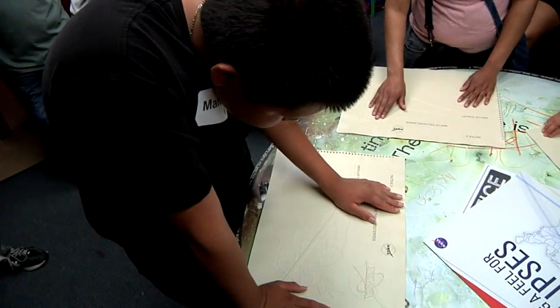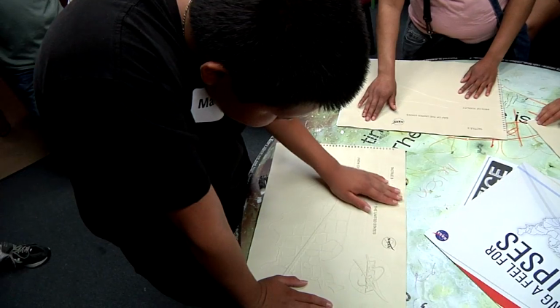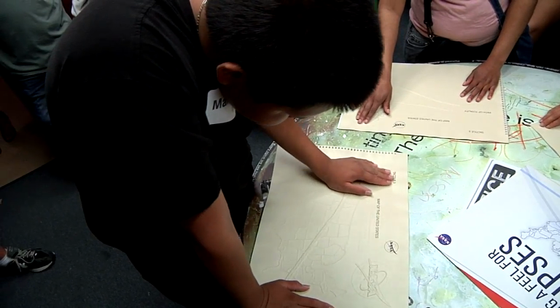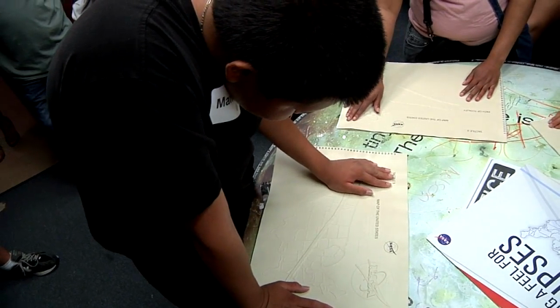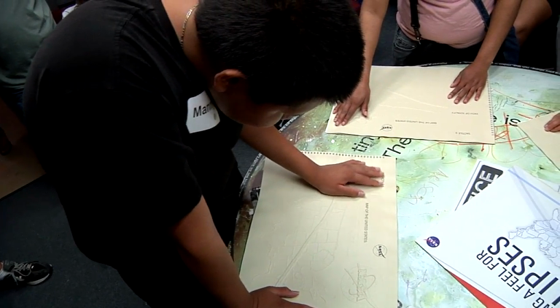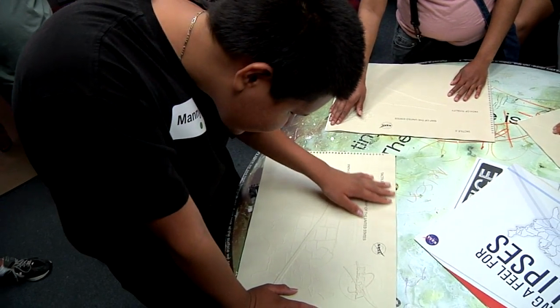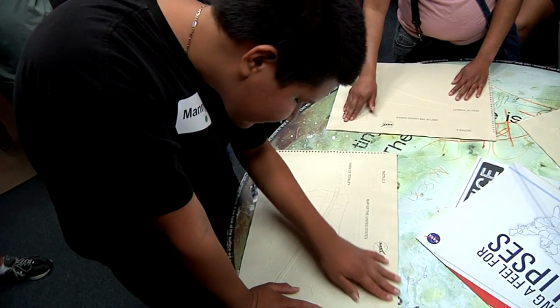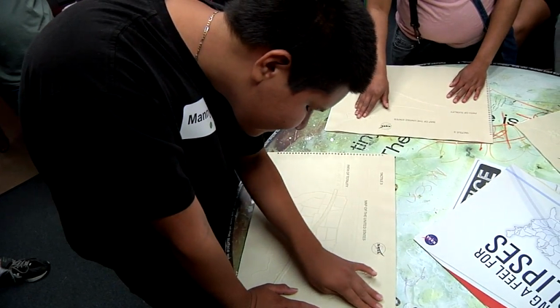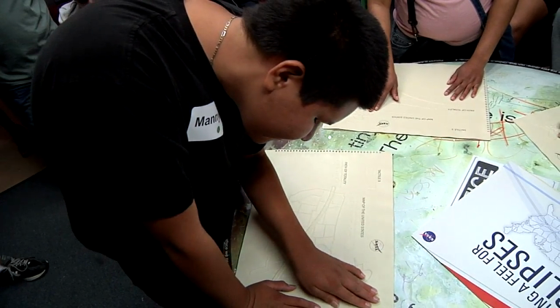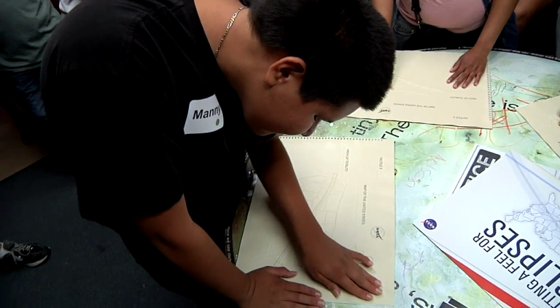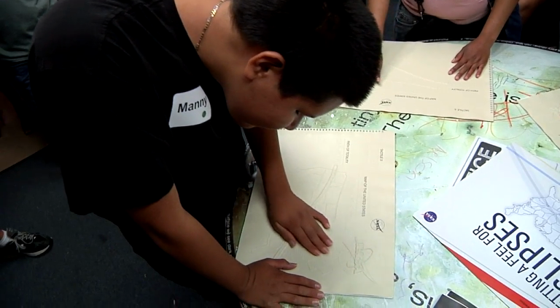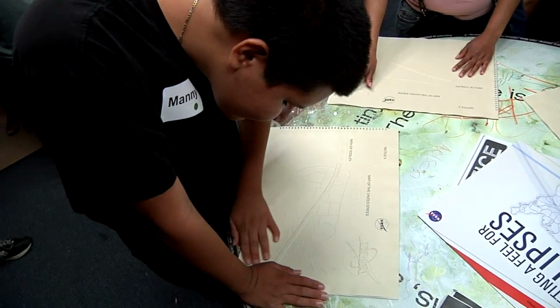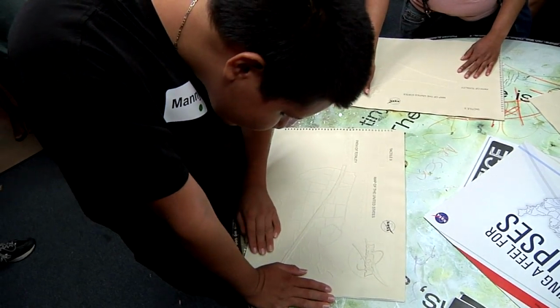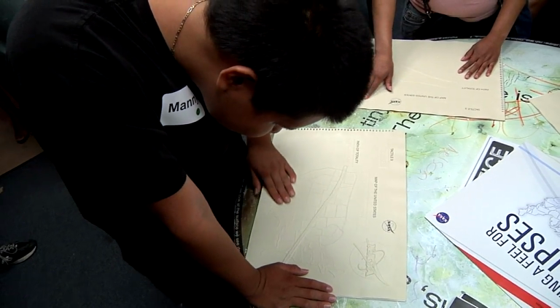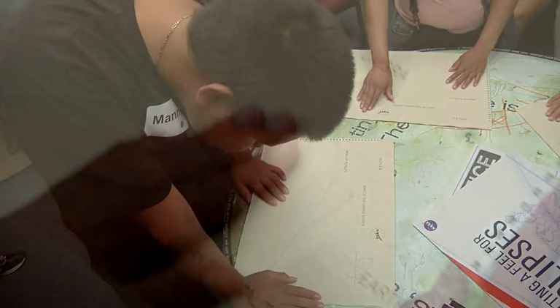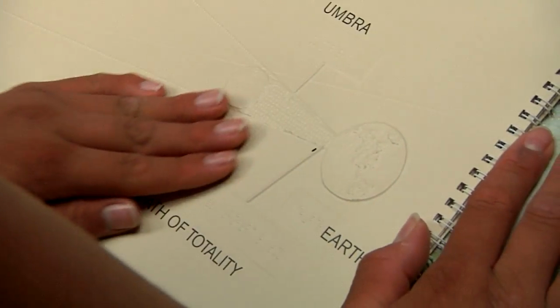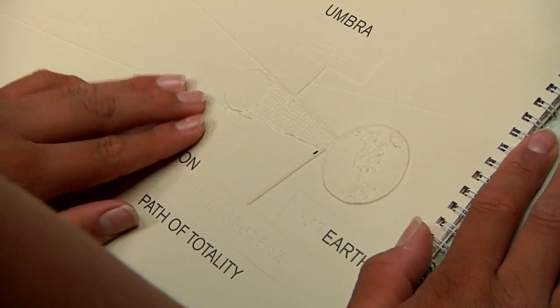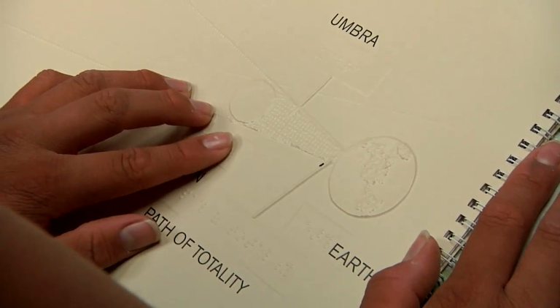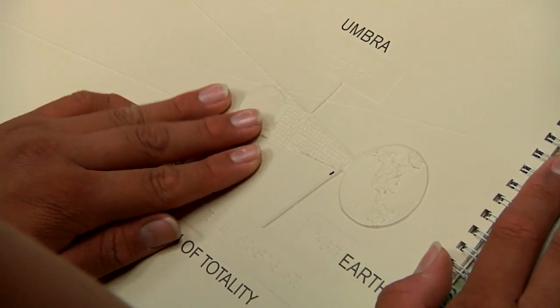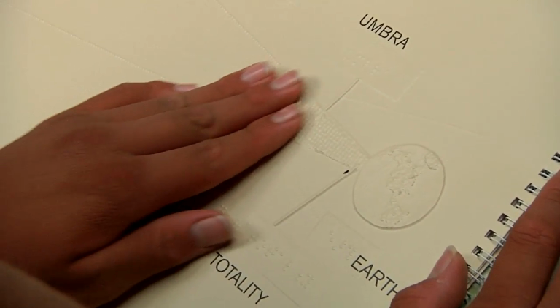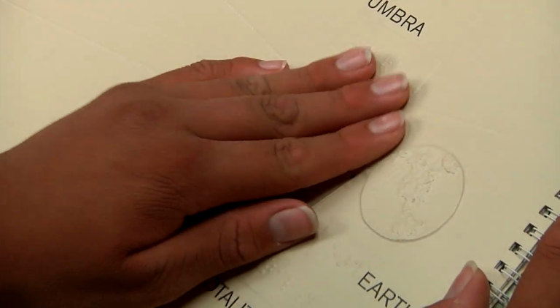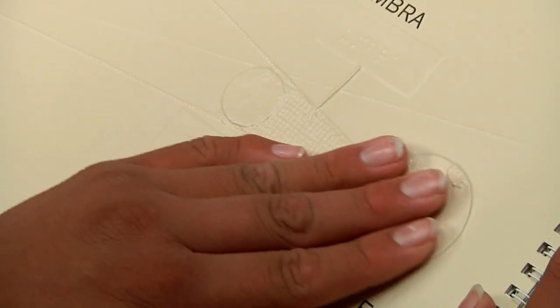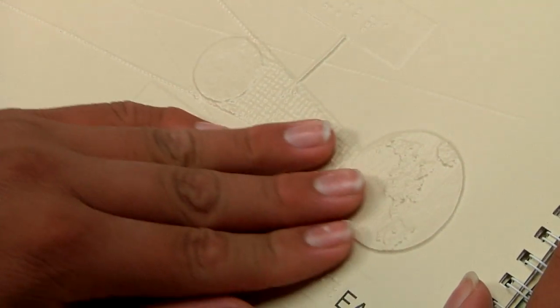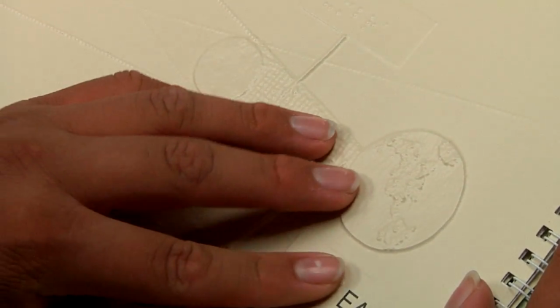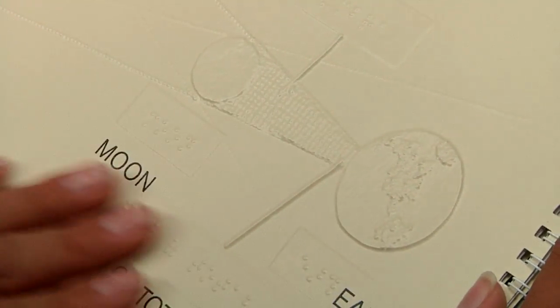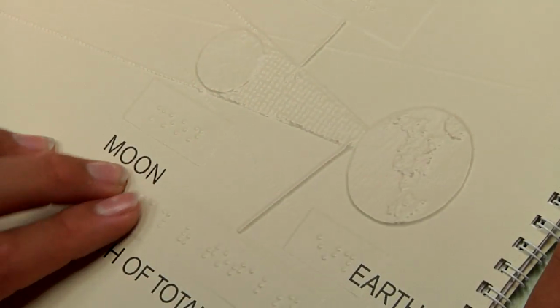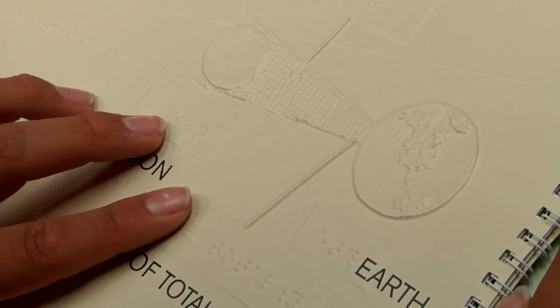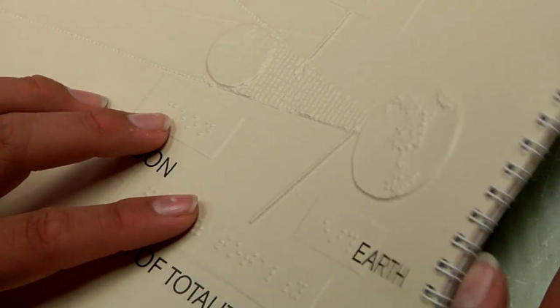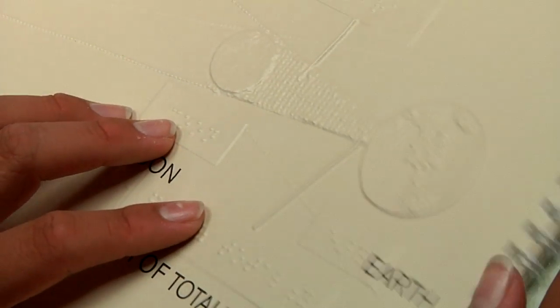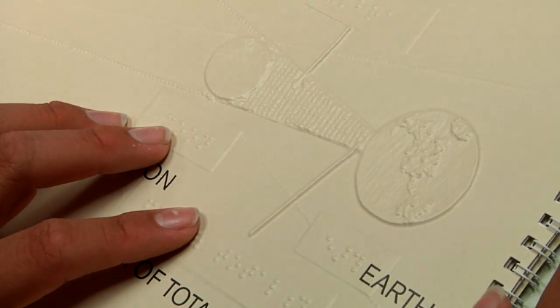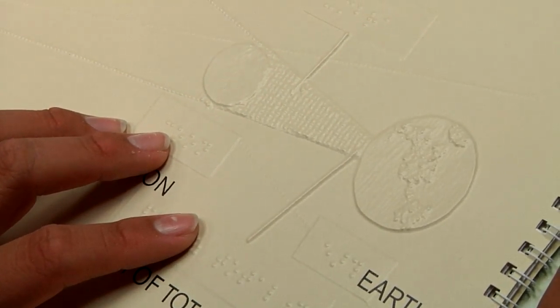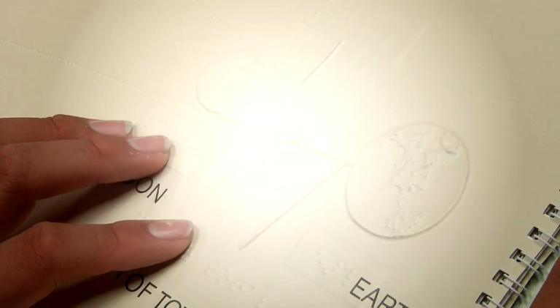Over 5,000 copies of the Eclipse book have been sent to schools, libraries for the blind, museums, science centers, as well as this summer's National Federation for the Blind Conference.